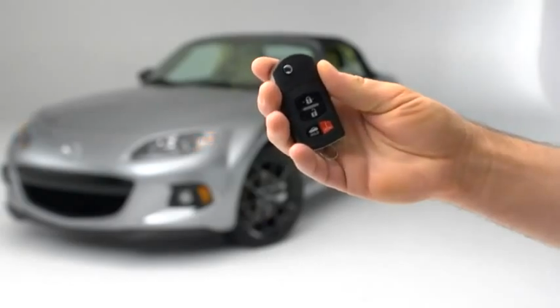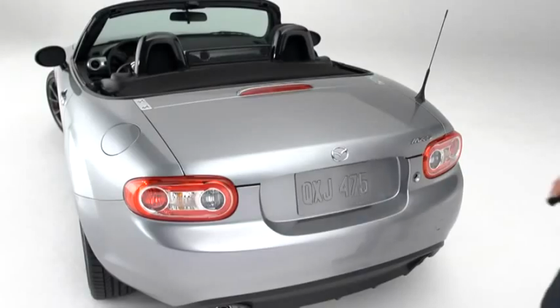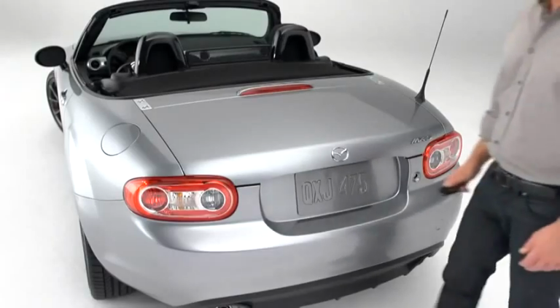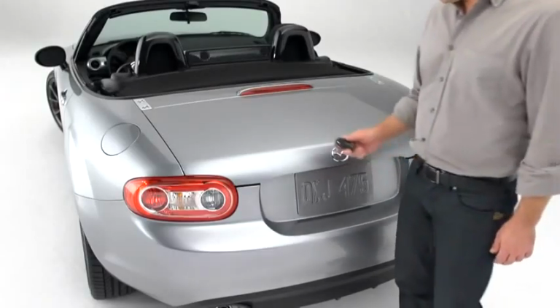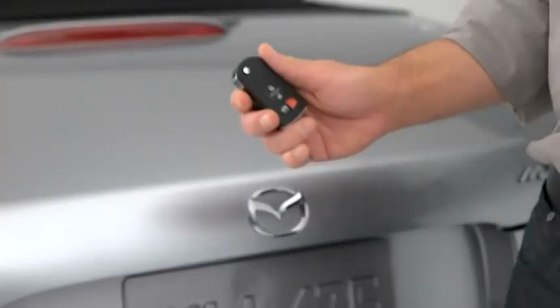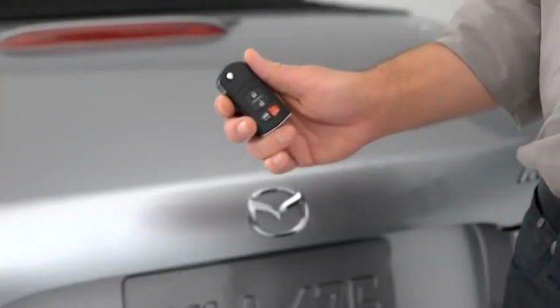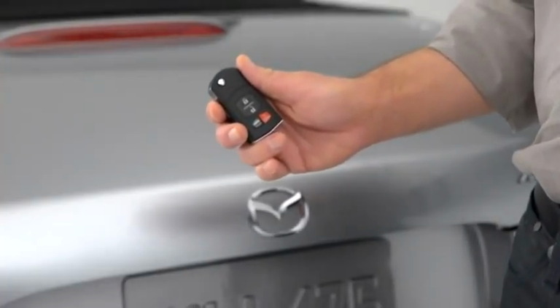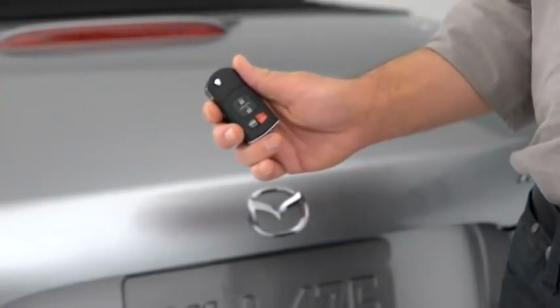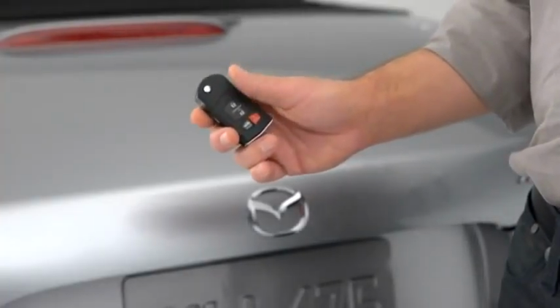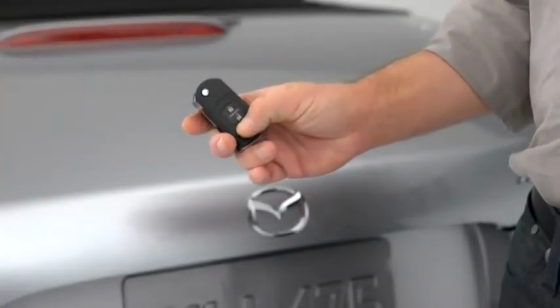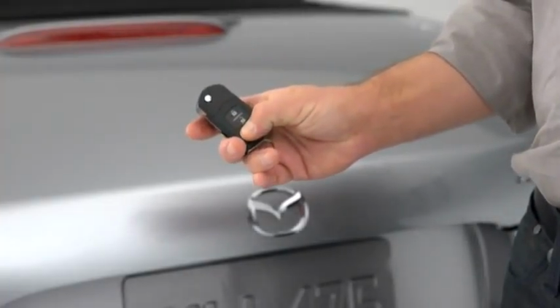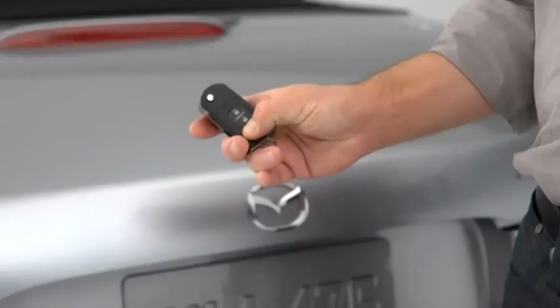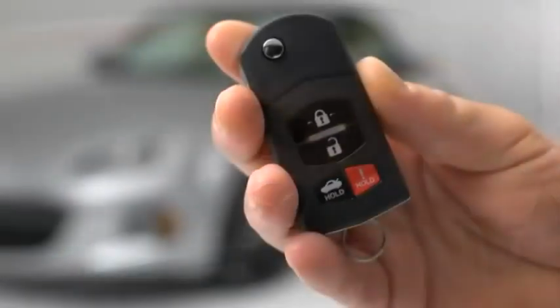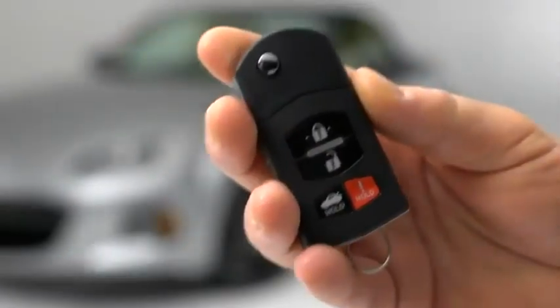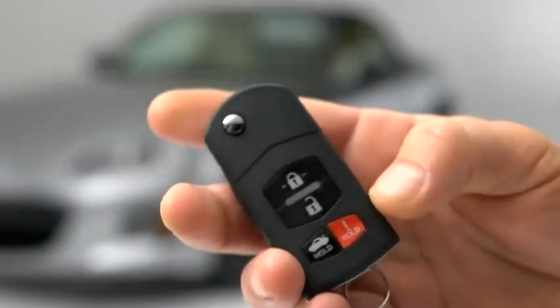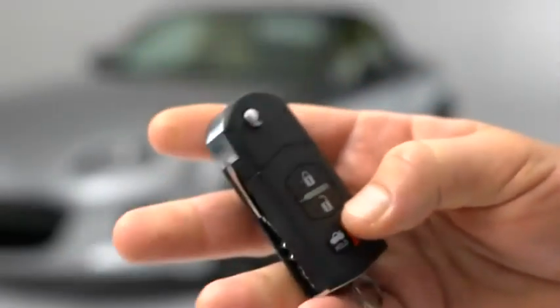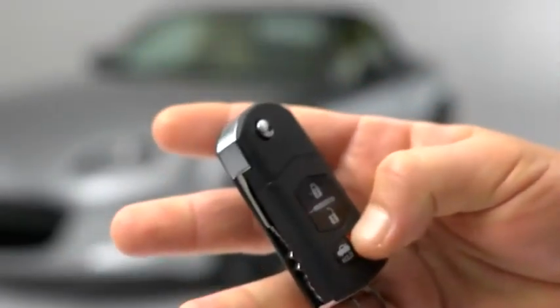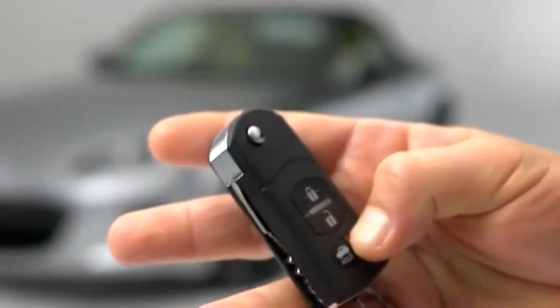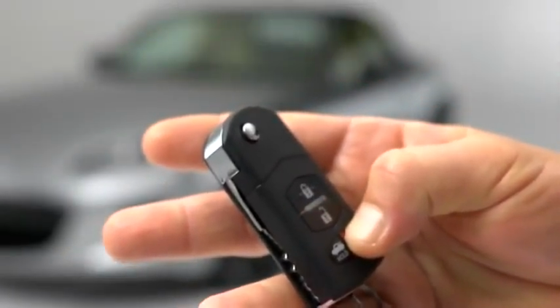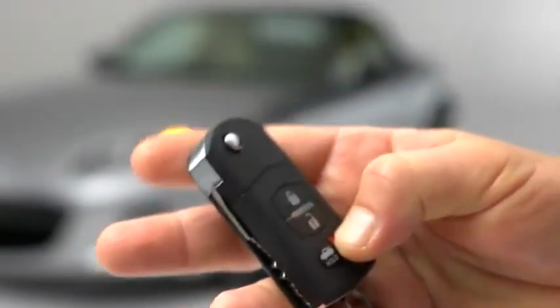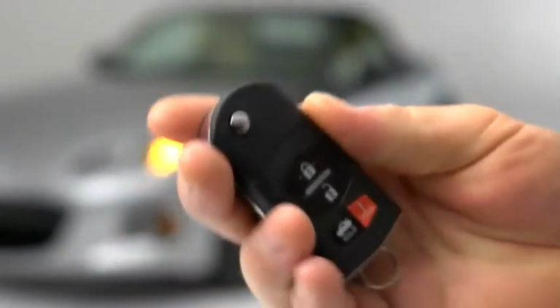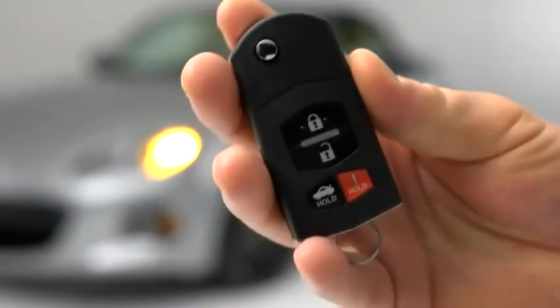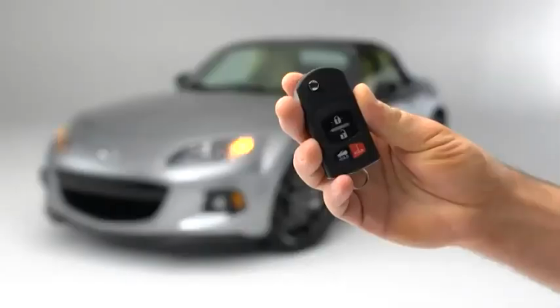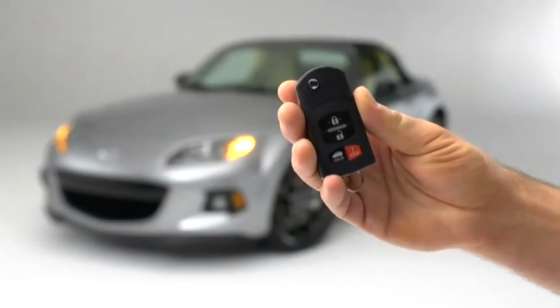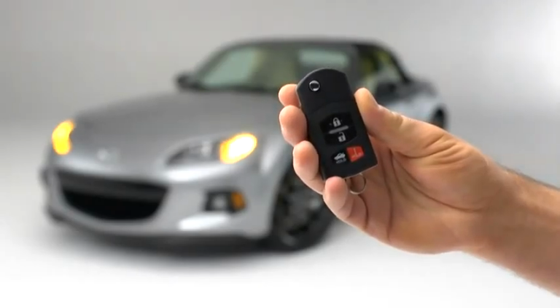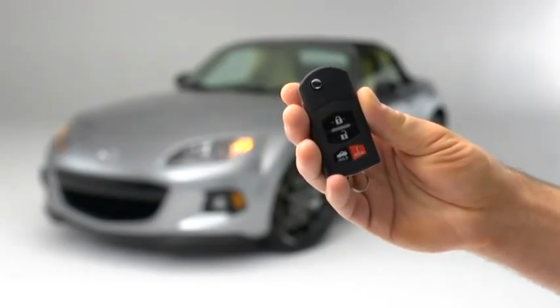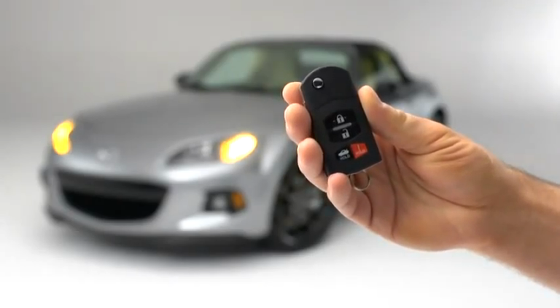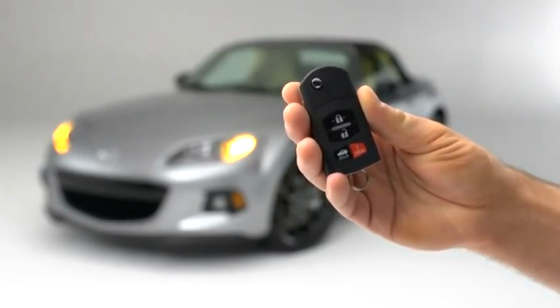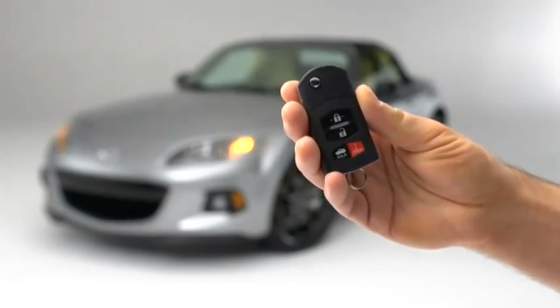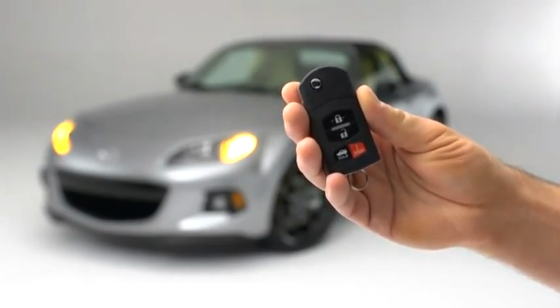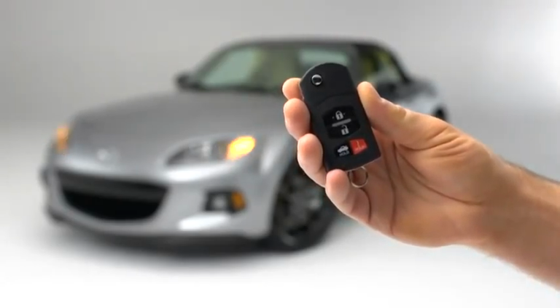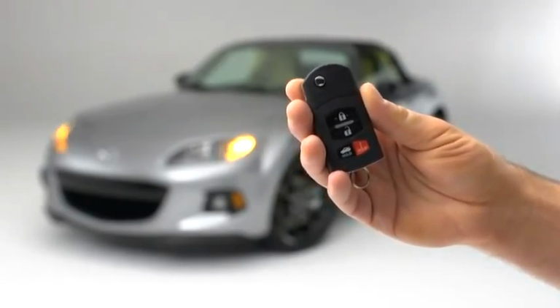To open the trunk, press and hold the trunk button until the trunk lid opens. To signal for attention in an emergency, press the panic button for one second. The horn will sound intermittently and the hazard warning lights will flash.